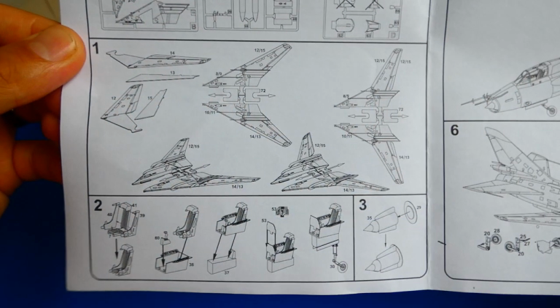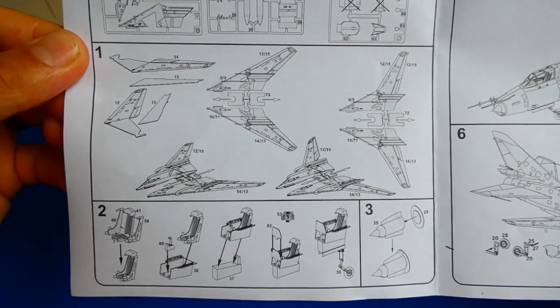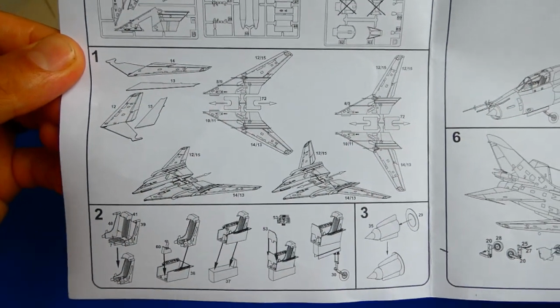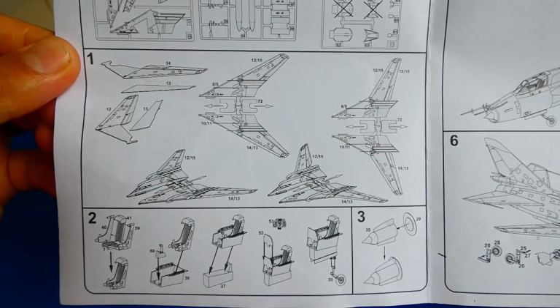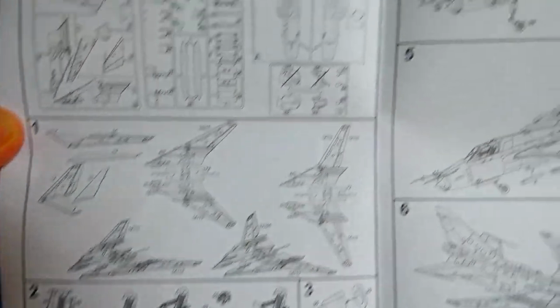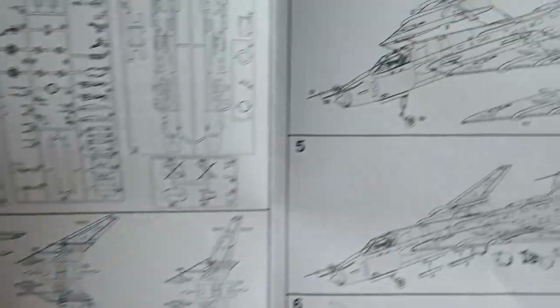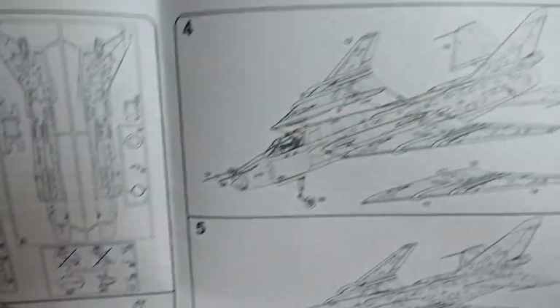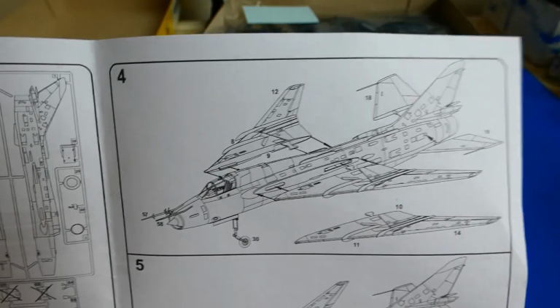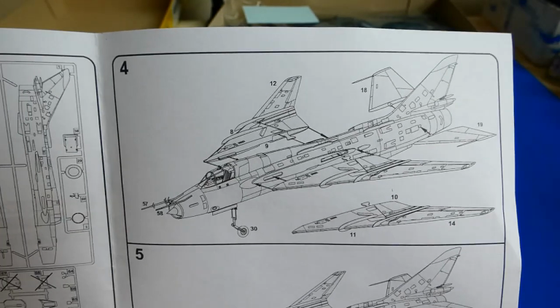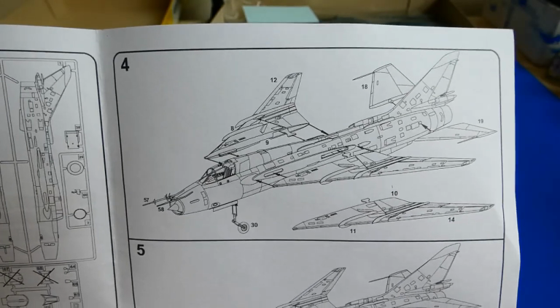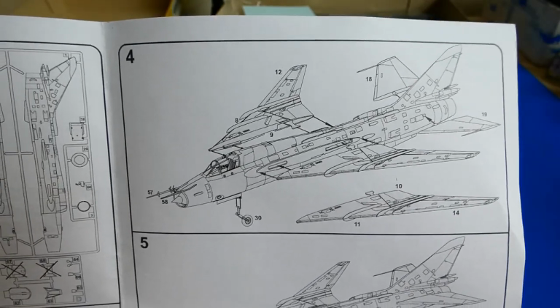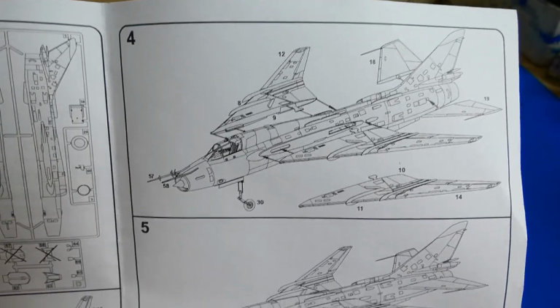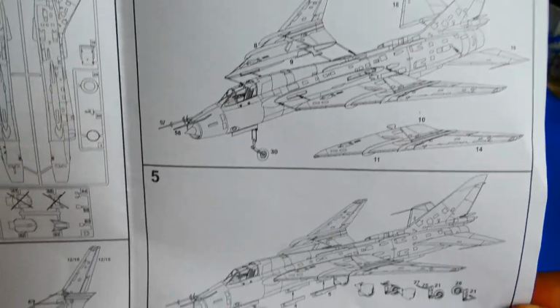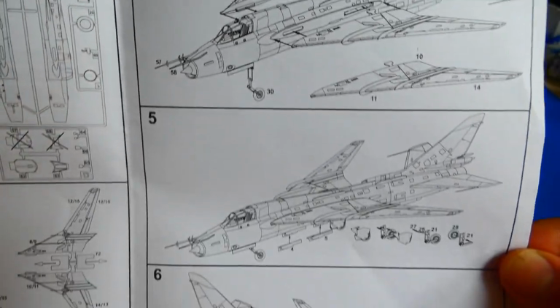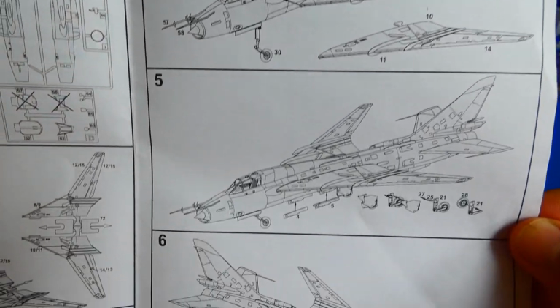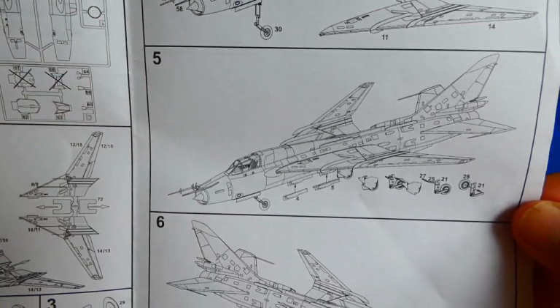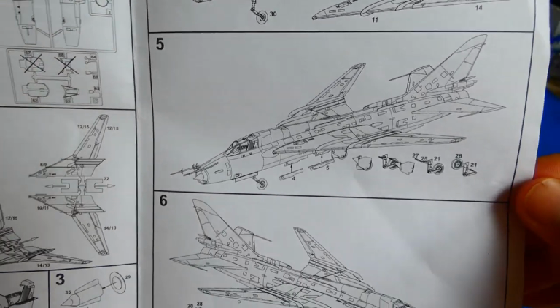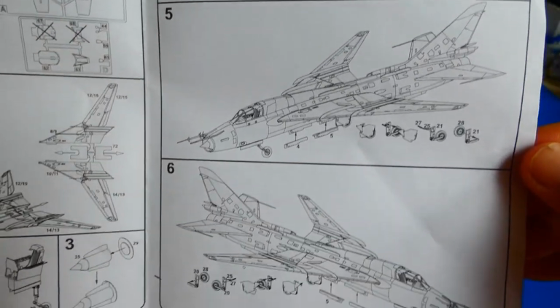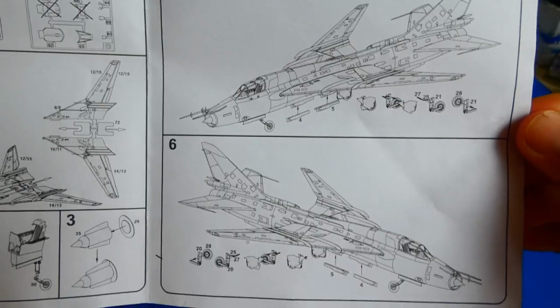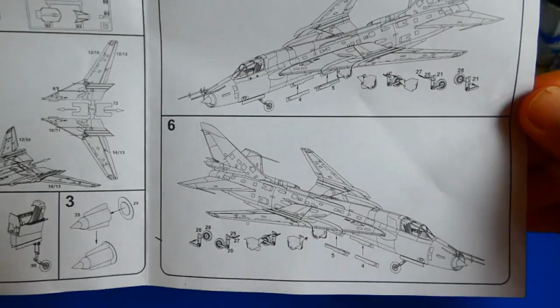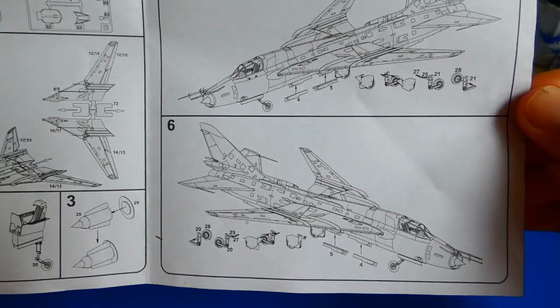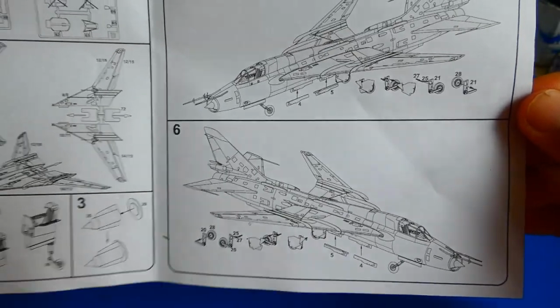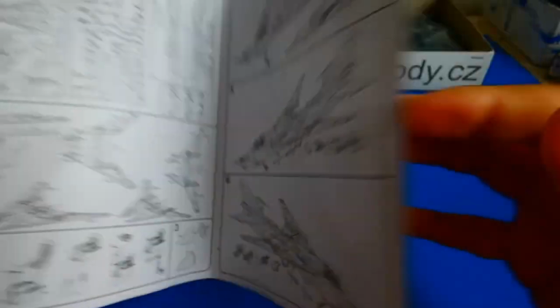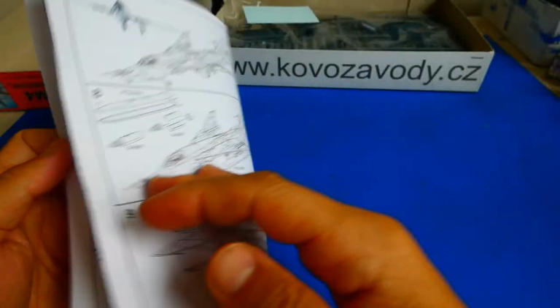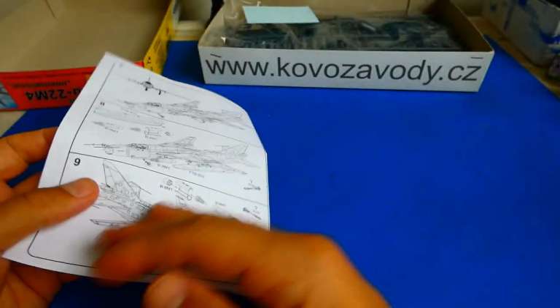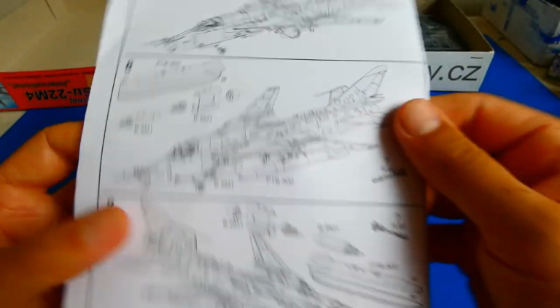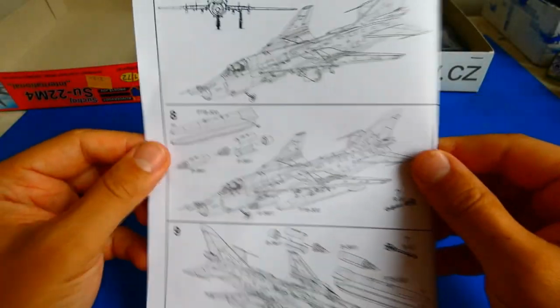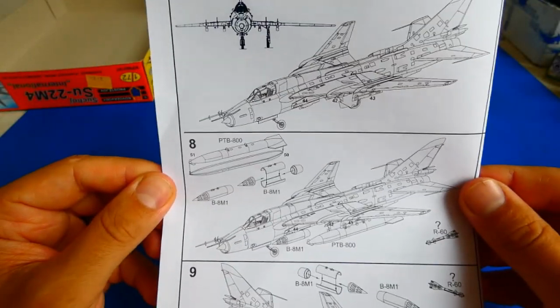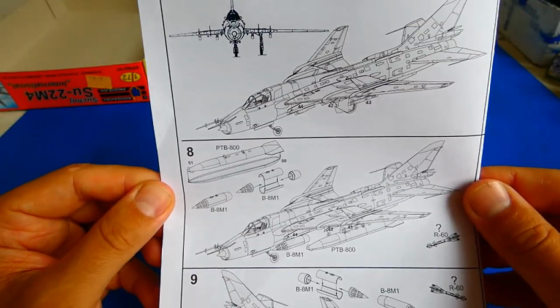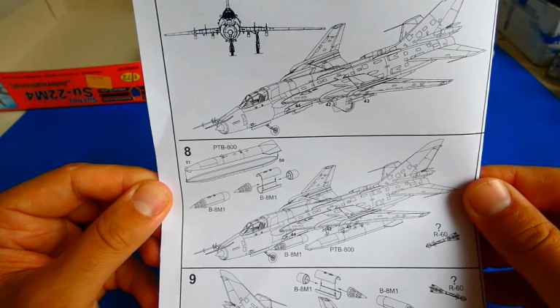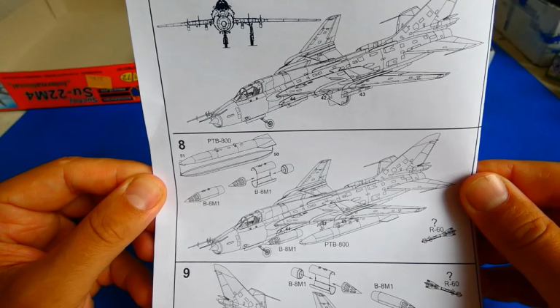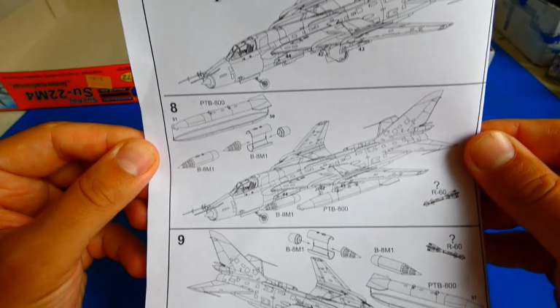The instruction manual is a little bit small, but after some studying it is readable. Unfortunately, no colors are shown anywhere — not for the interior or other surfaces — so everything must be studied from other sources. Luckily, we have the internet.